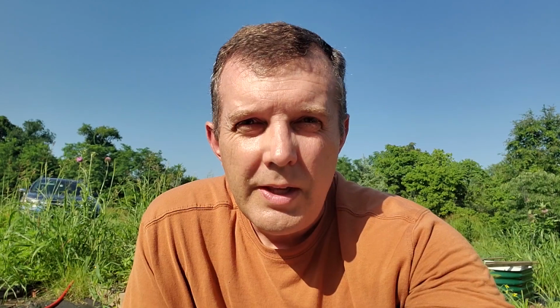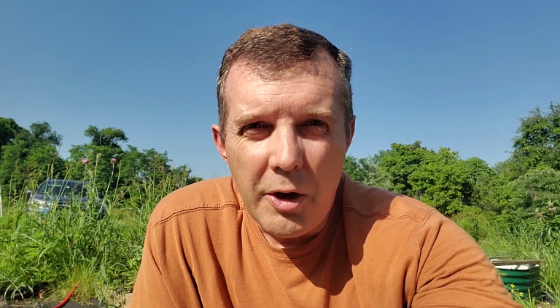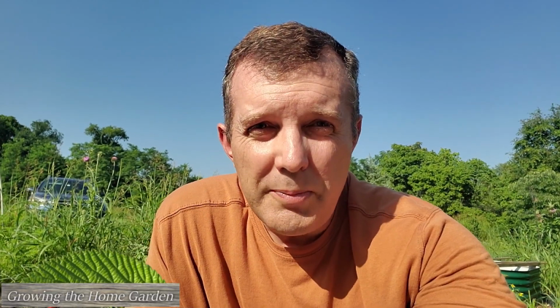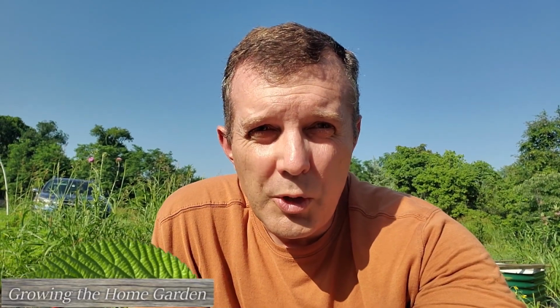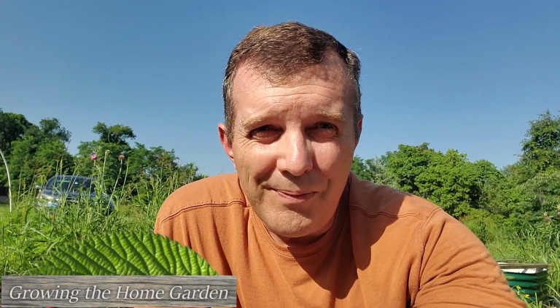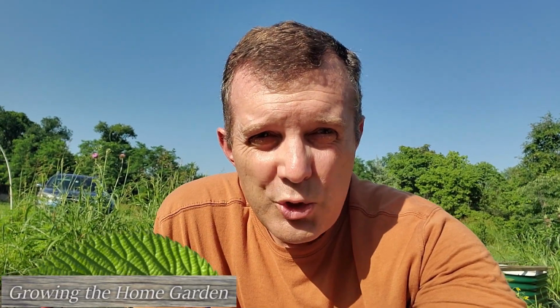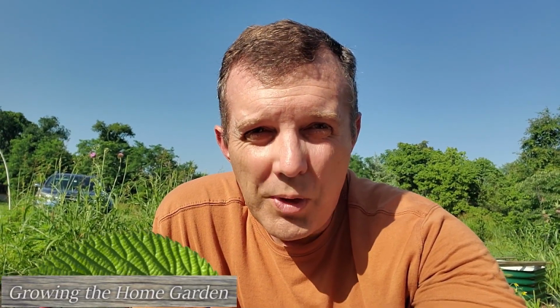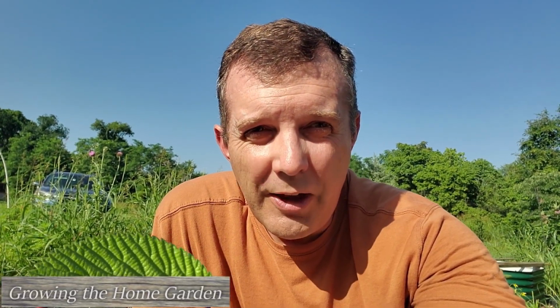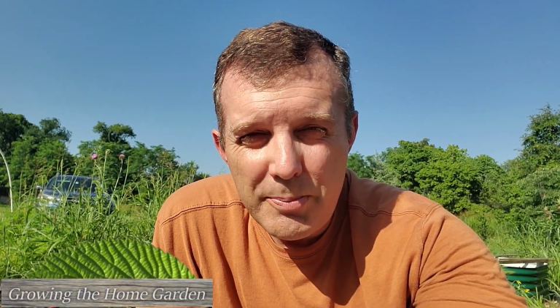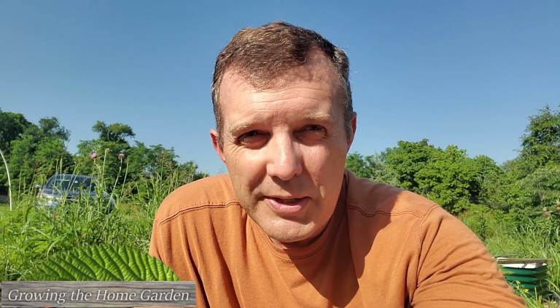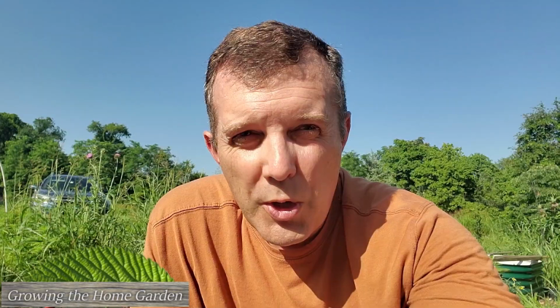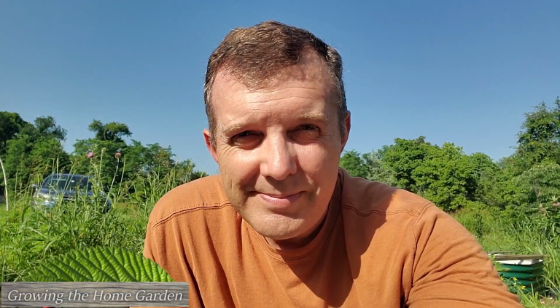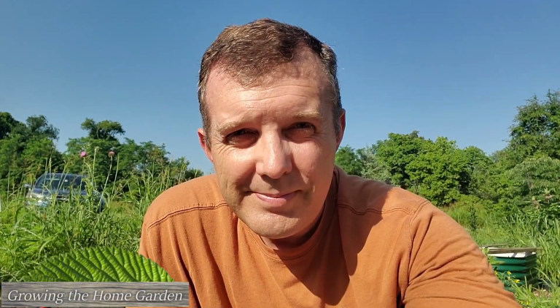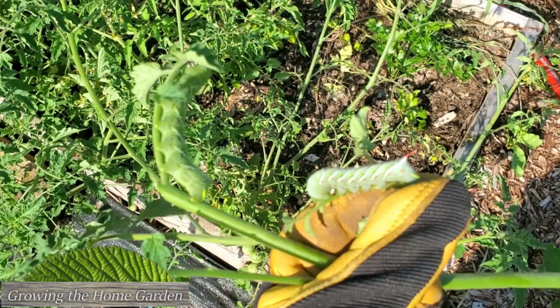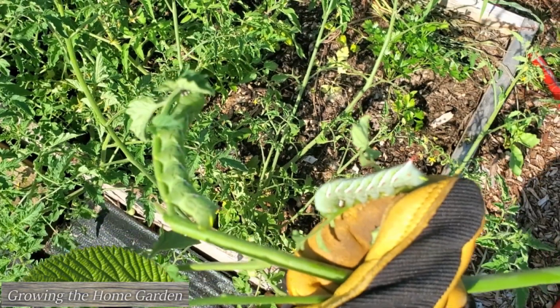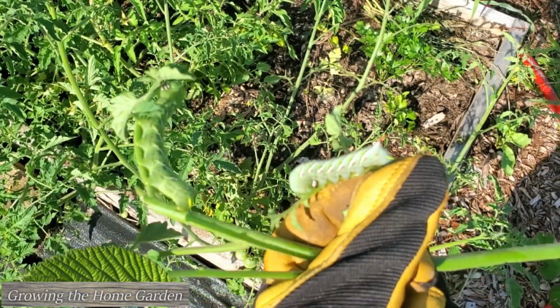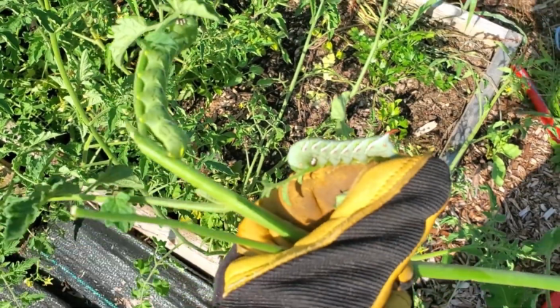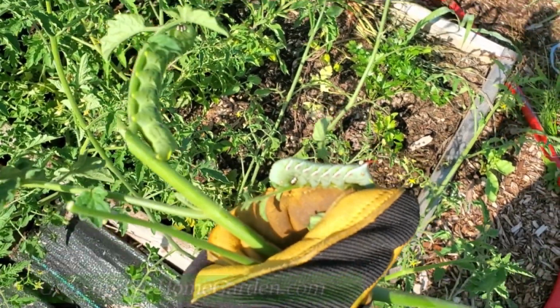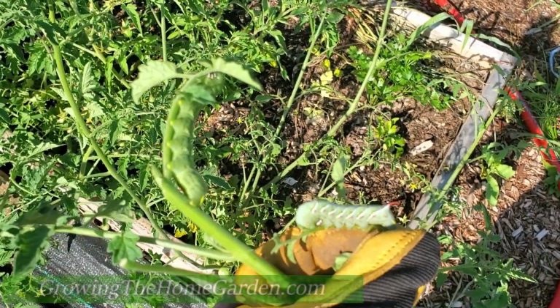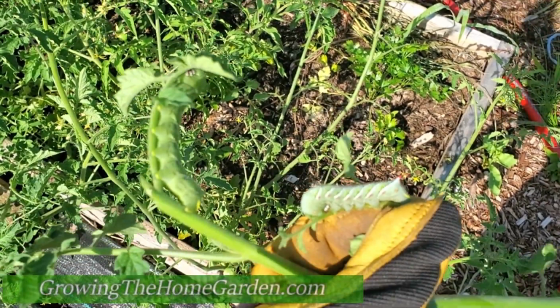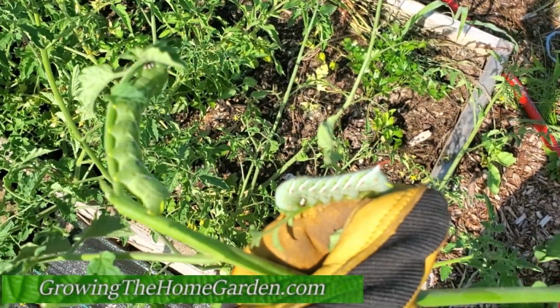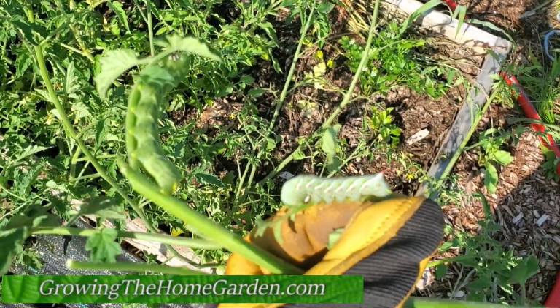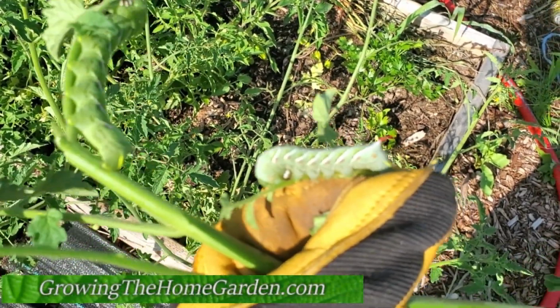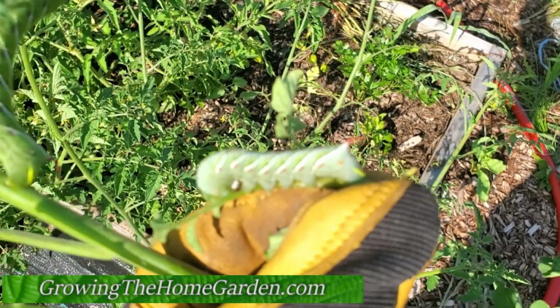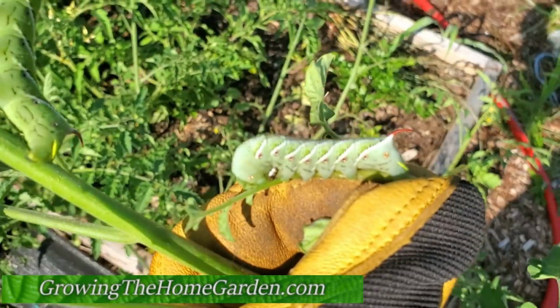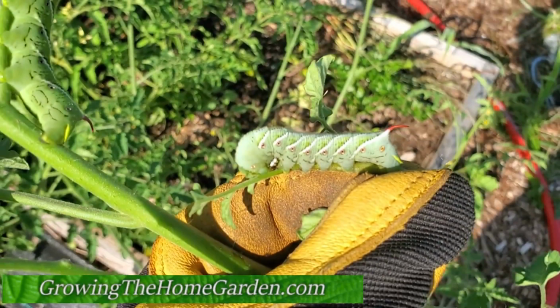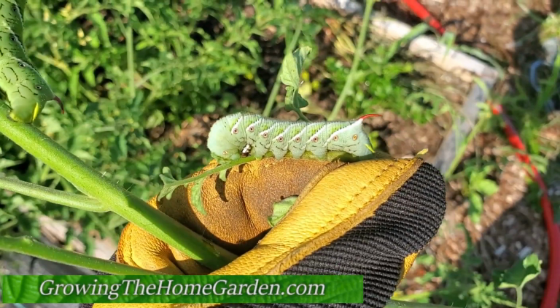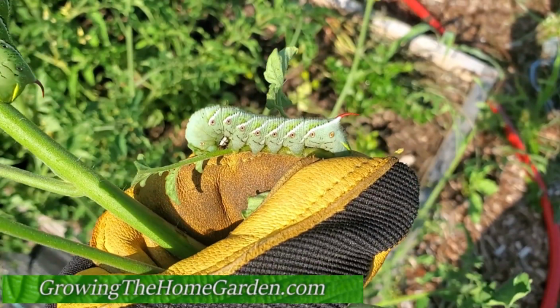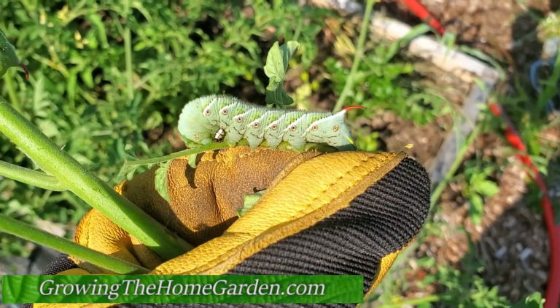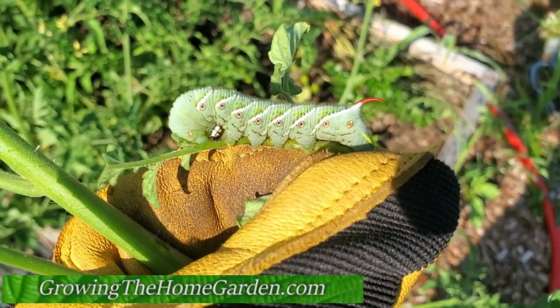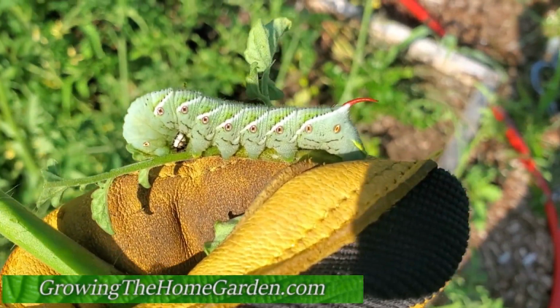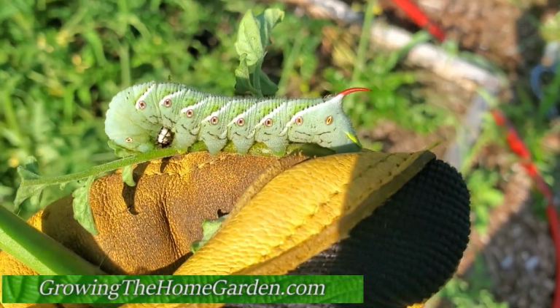Hey gardeners, I'm Dave with Growing the Home Garden. Check out what I found on my tomato plants this morning. If you are out in your vegetable garden and you see some big honking caterpillars like this, you need to remove them off of your tomato plants as quickly as possible.